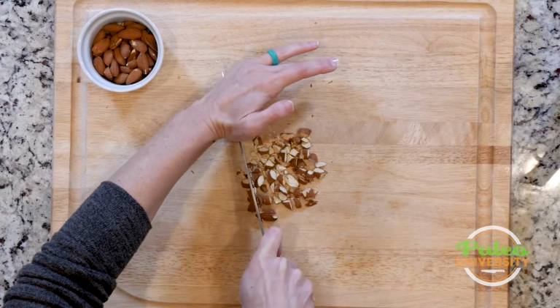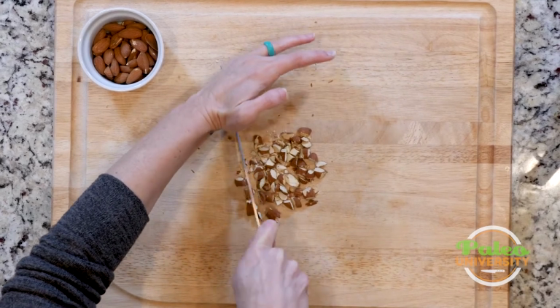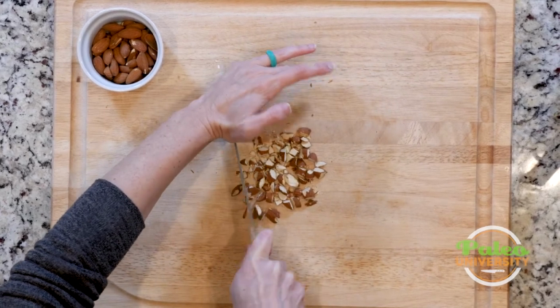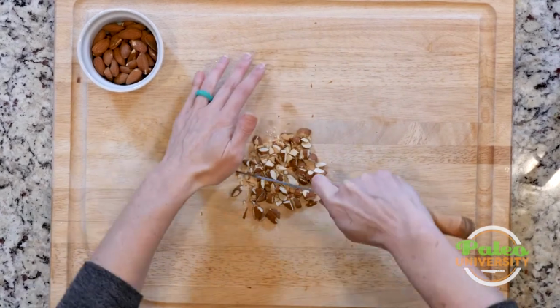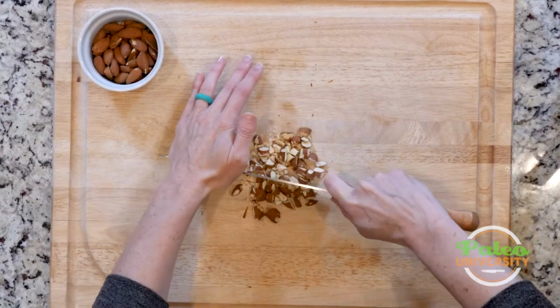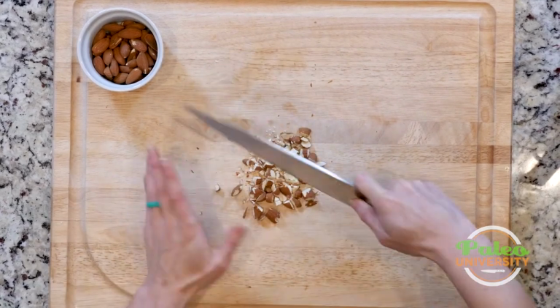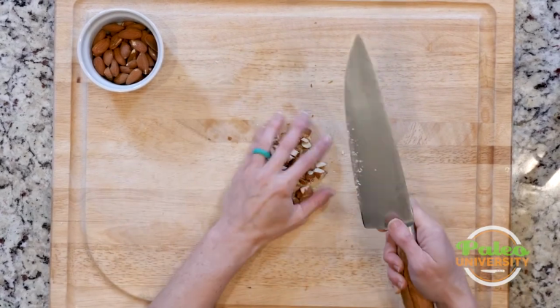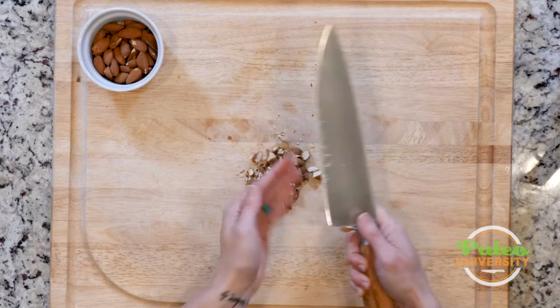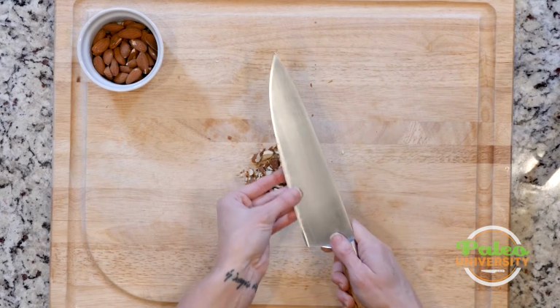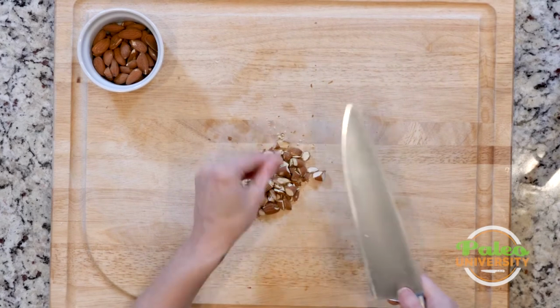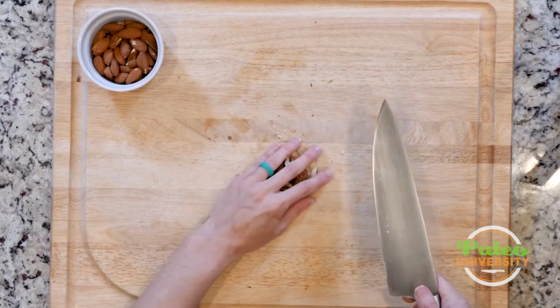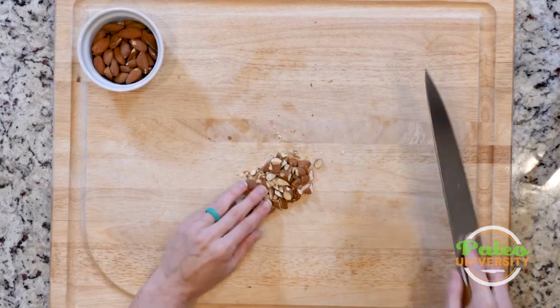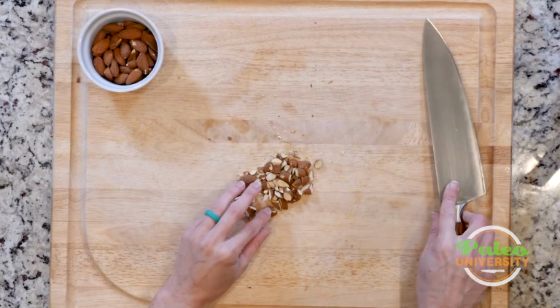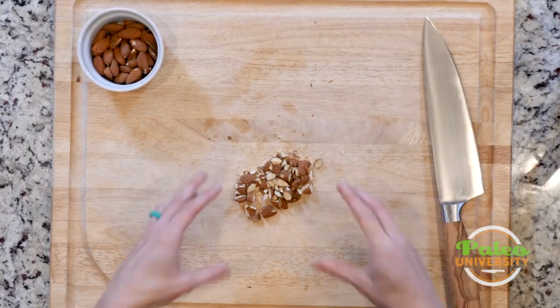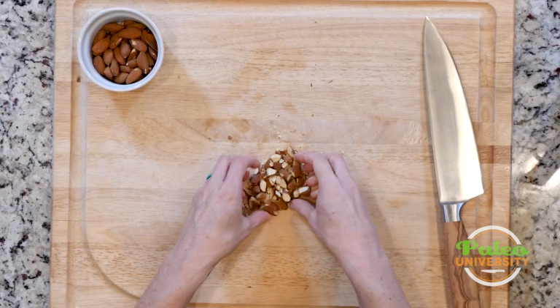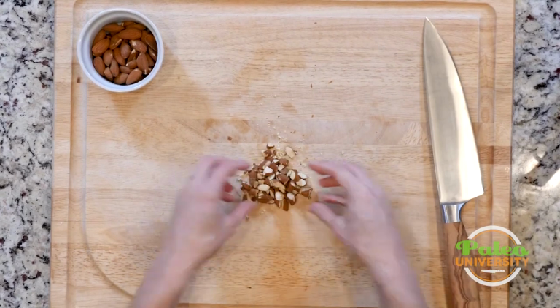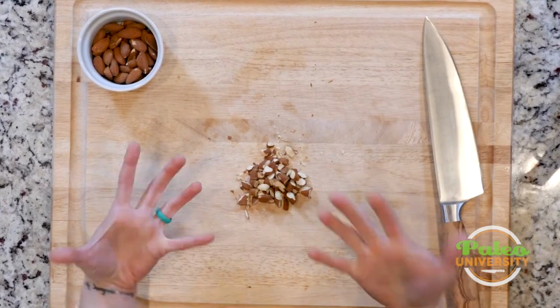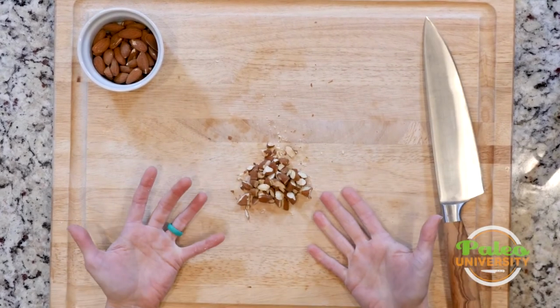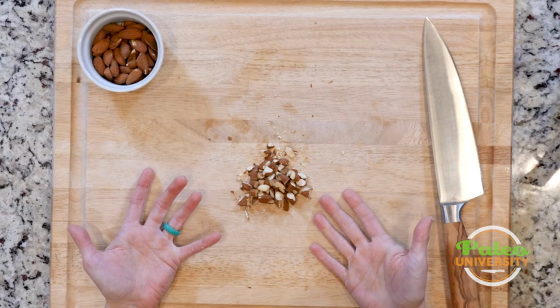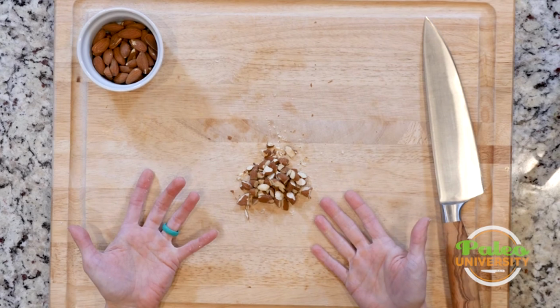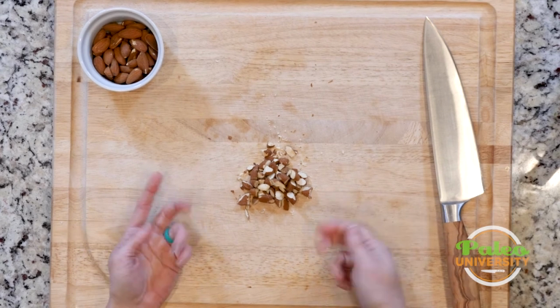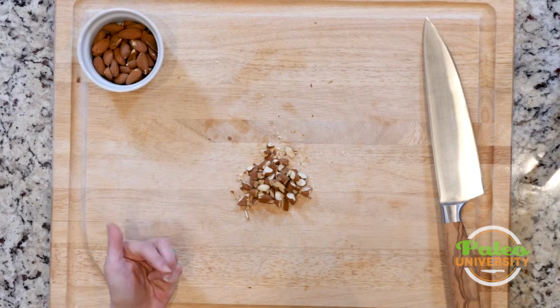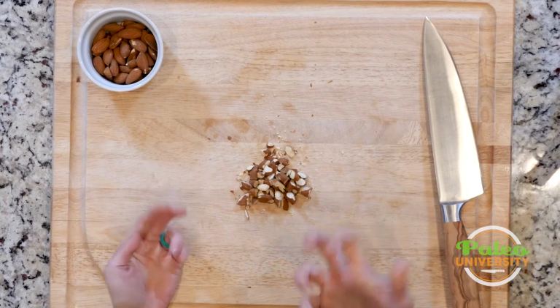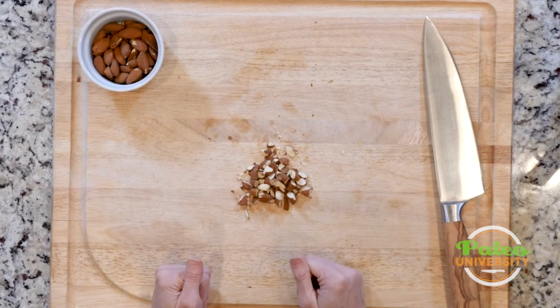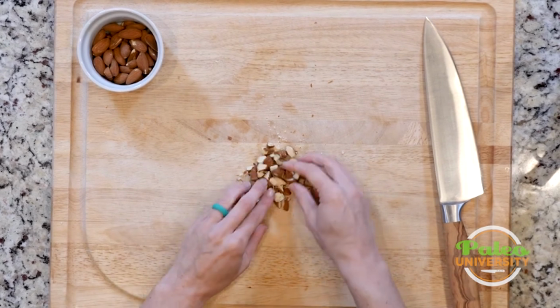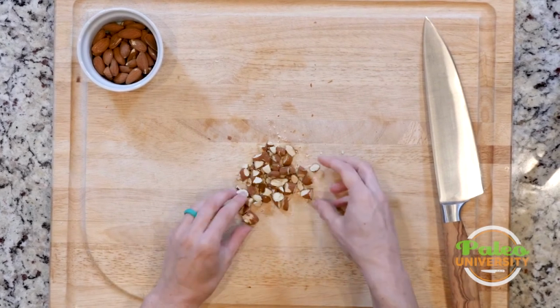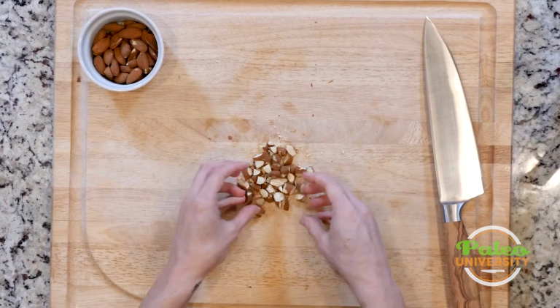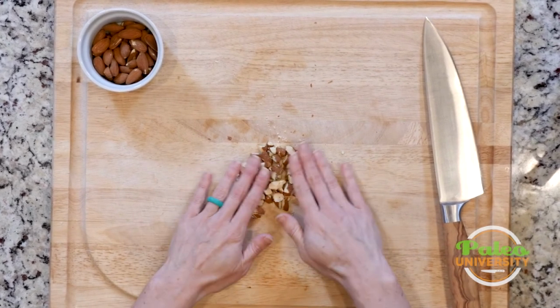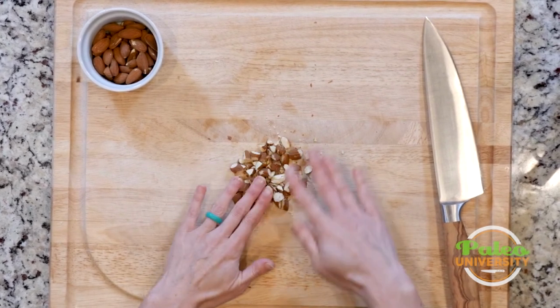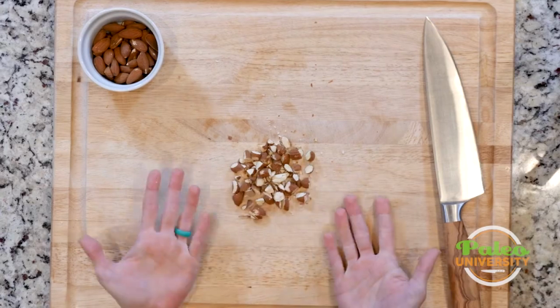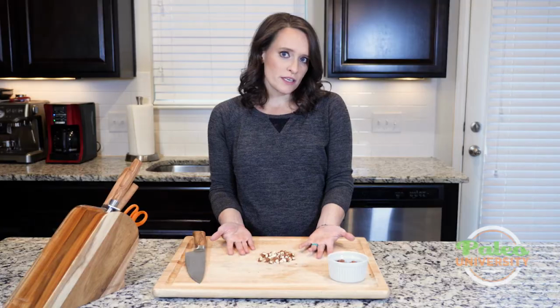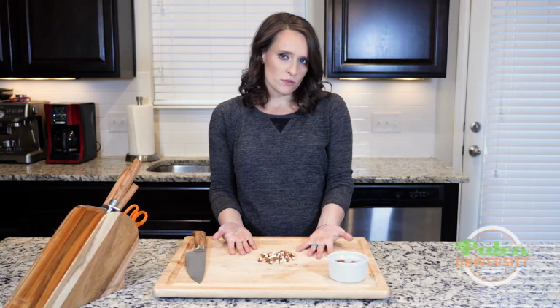I want to try and get the pieces as uniform as I can, but I'm not sweating it — there's no point. The whole idea is really to get them to a size that's easier to get on a fork, or if you're roasting them, to make them a uniform size for roasting.